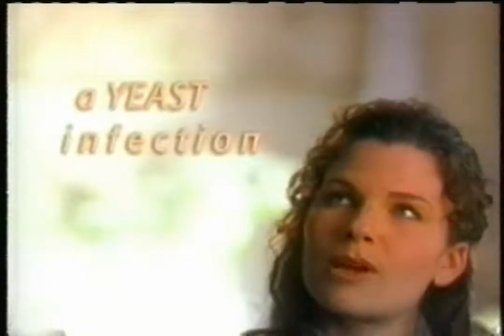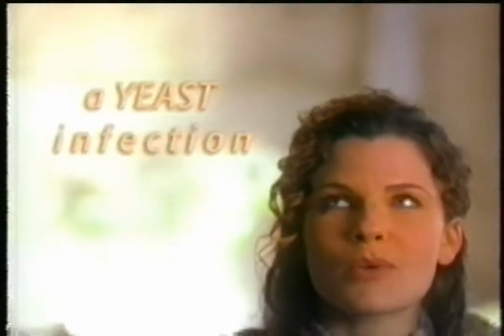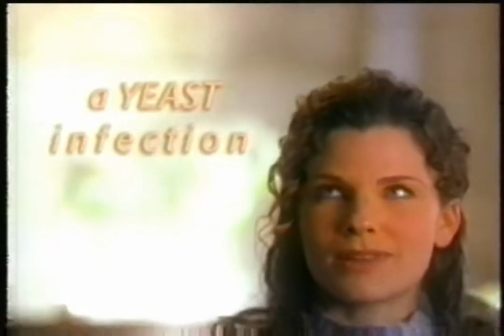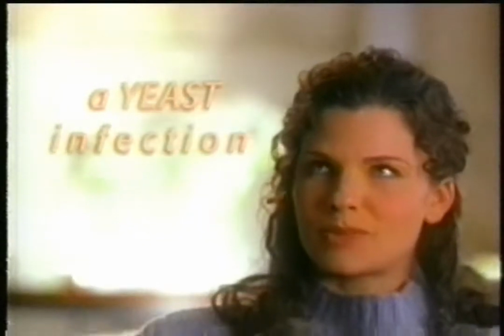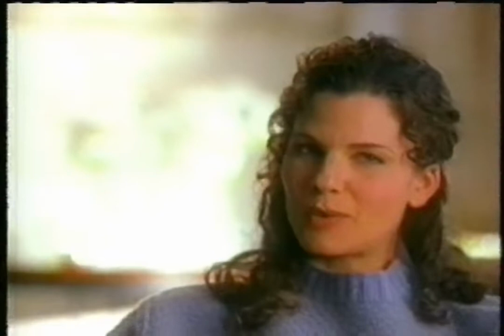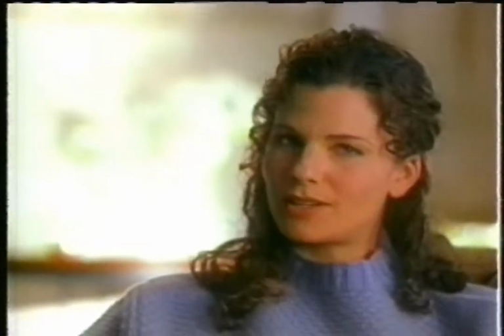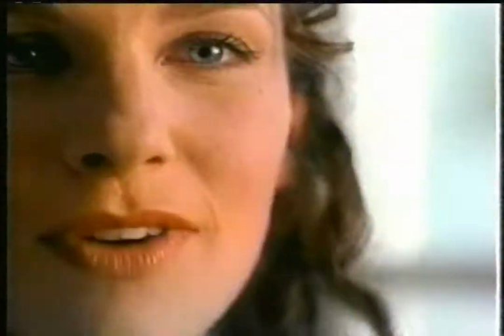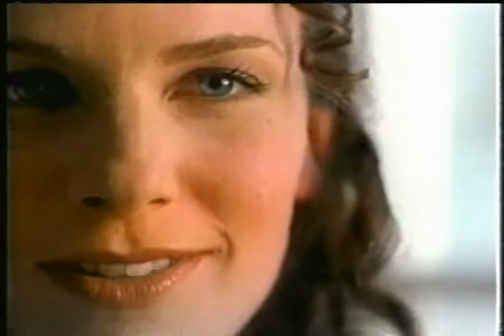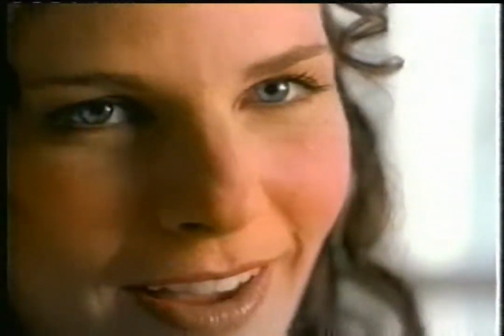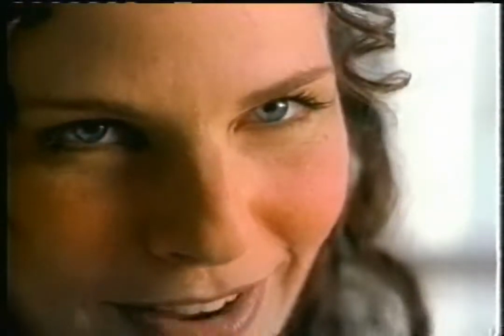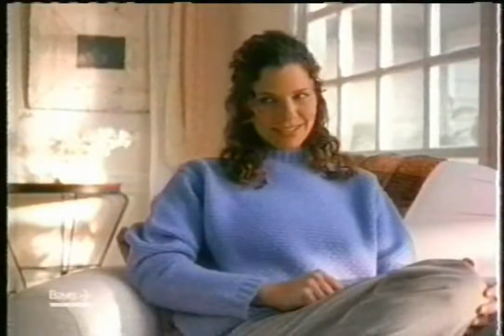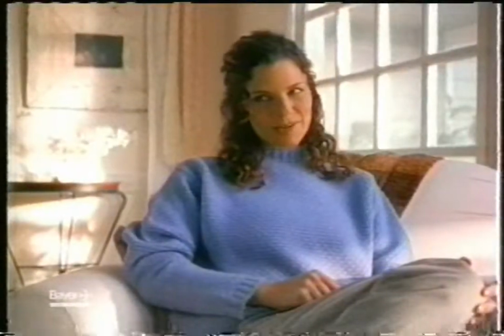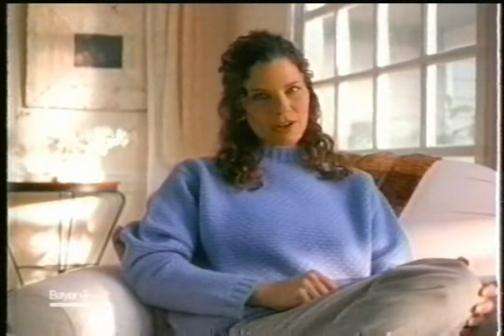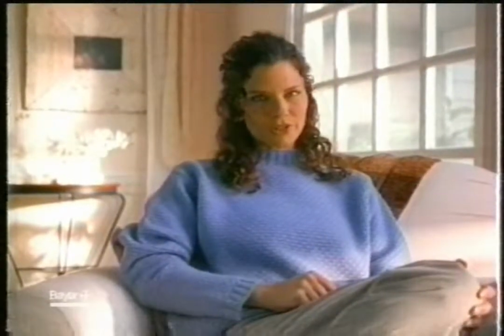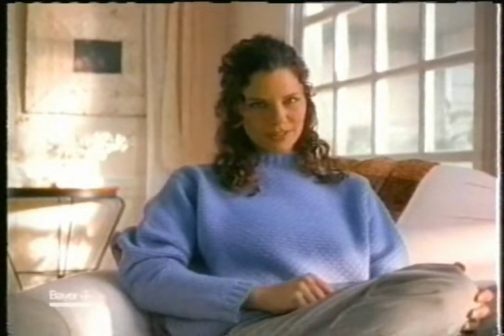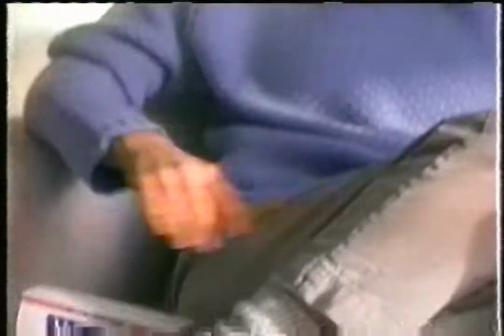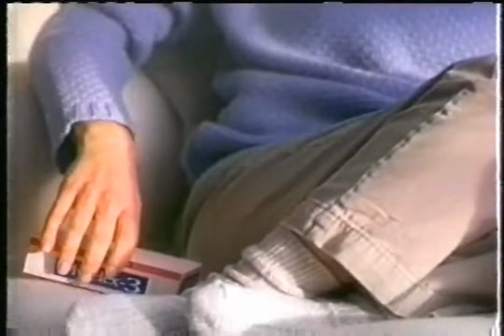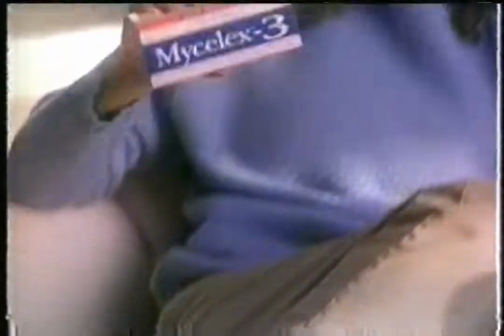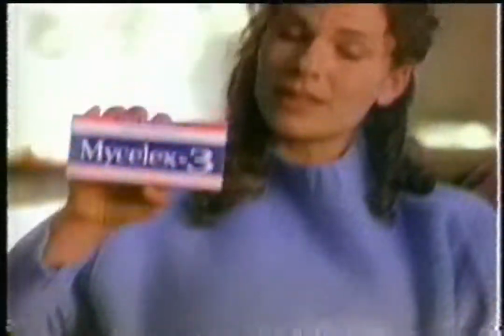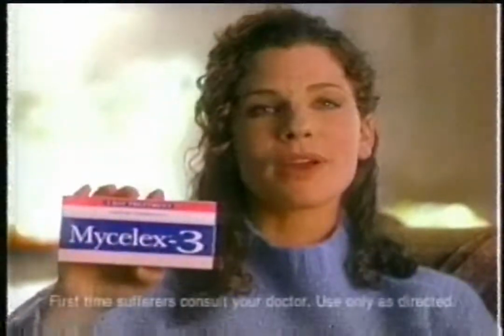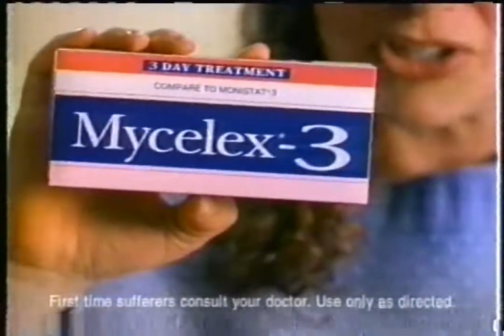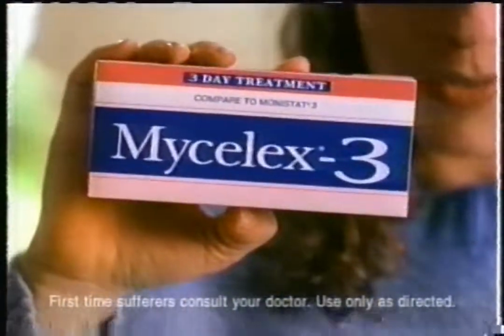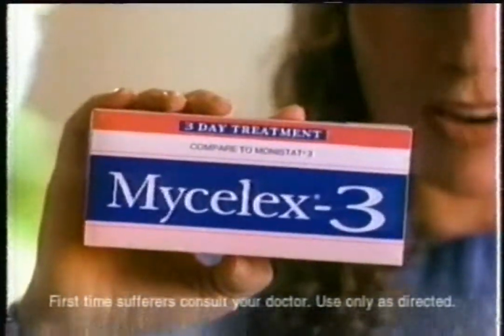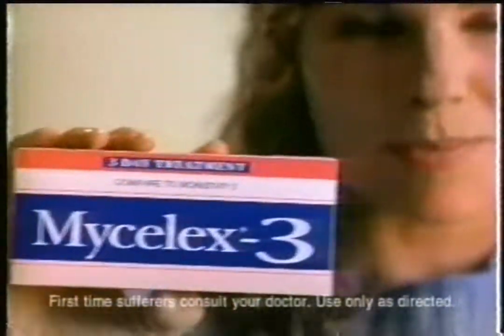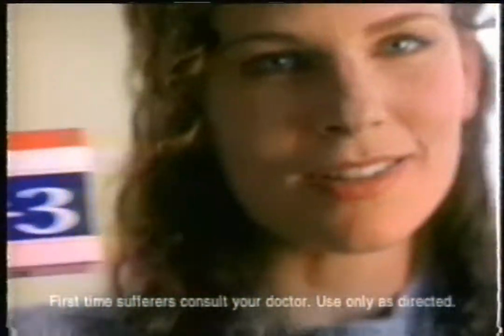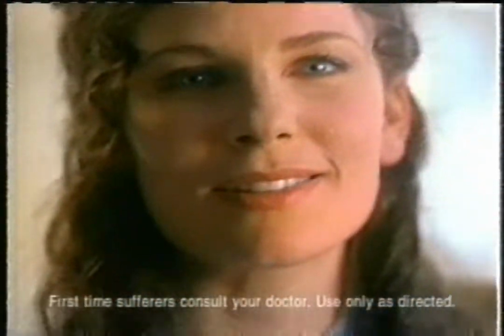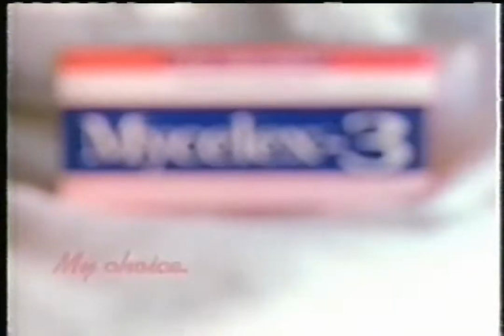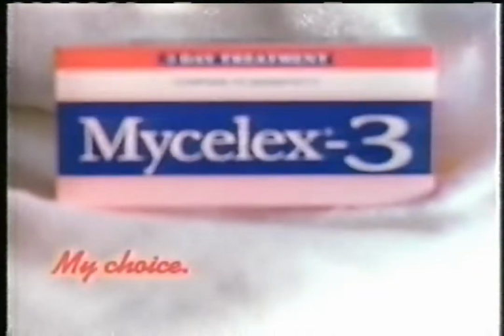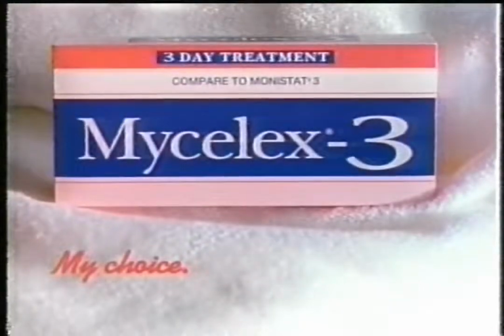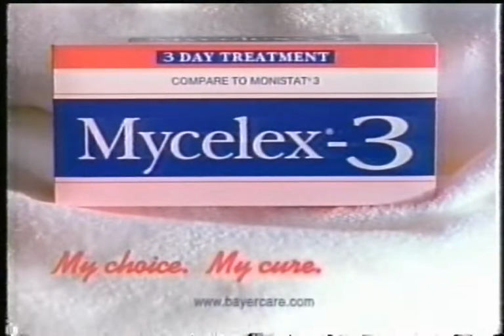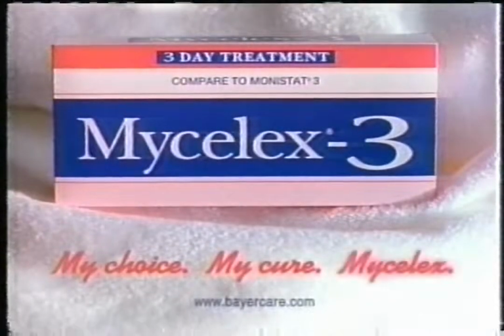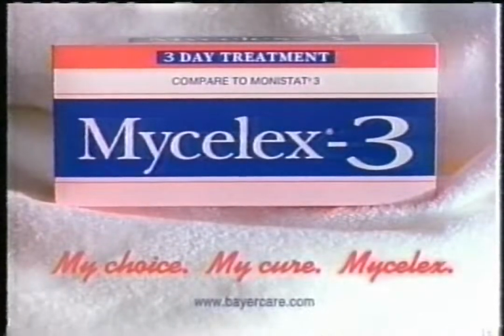Maybe there are worse things, but when you get a yeast infection, you can't think of any — until you see how much it costs to cure it. So I rely on Mycelex 3. Works just as well as Monistat, but costs less. My choice, my cure, is Mycelex.